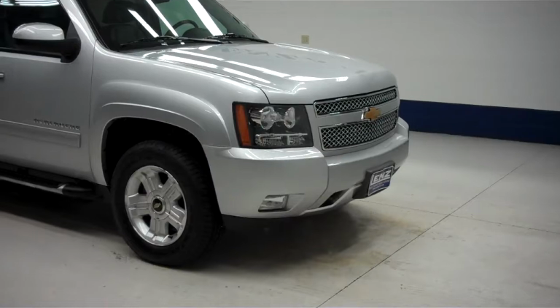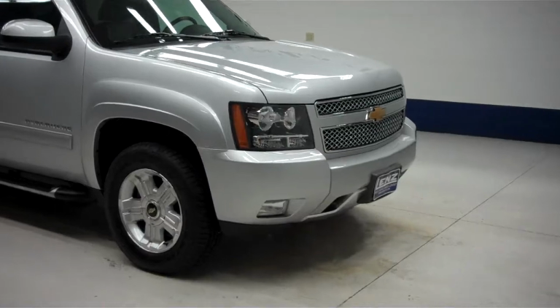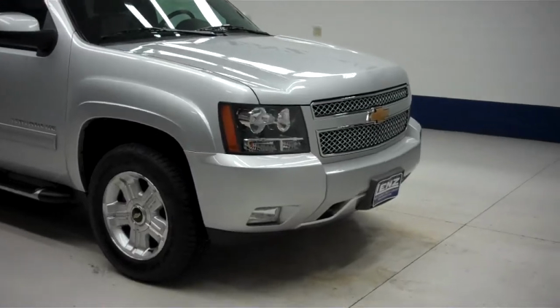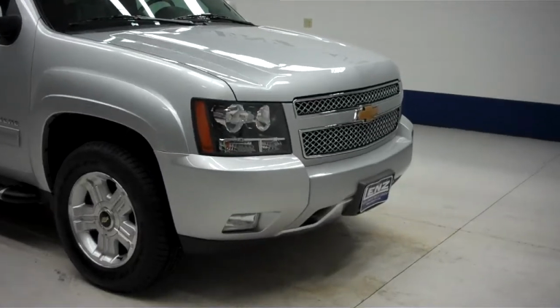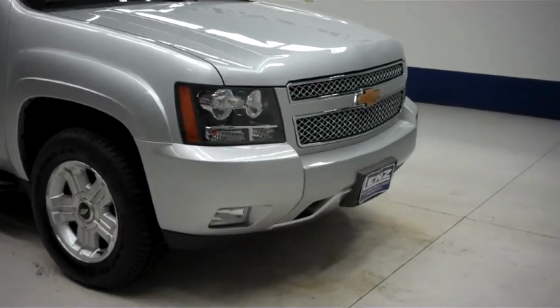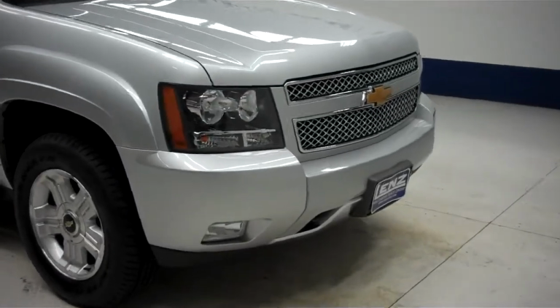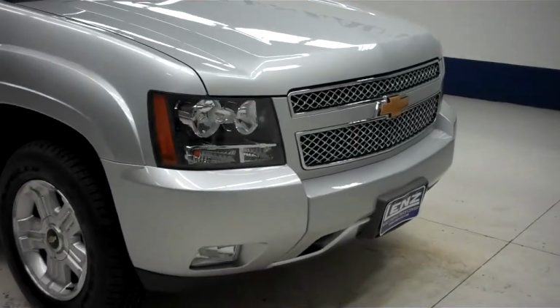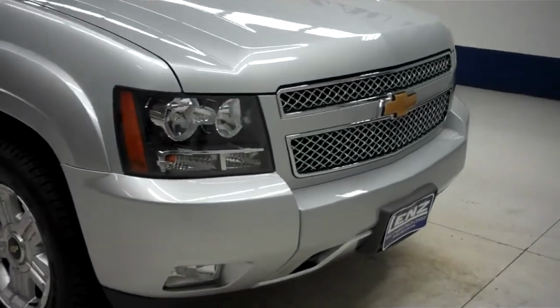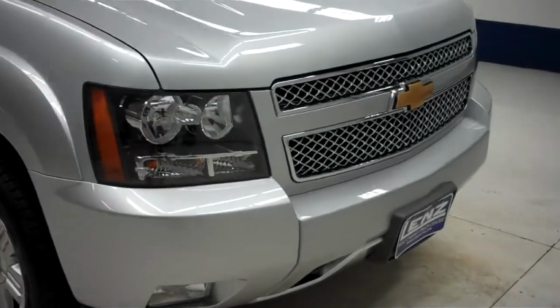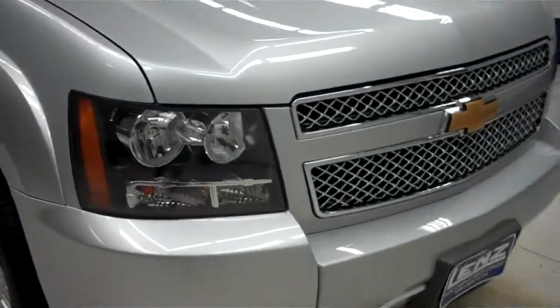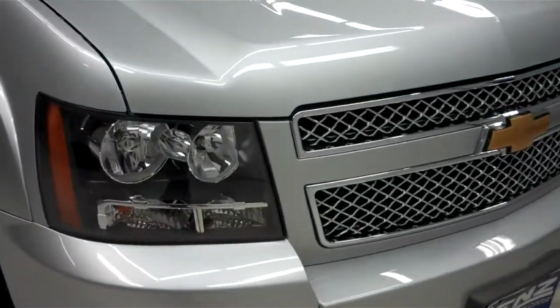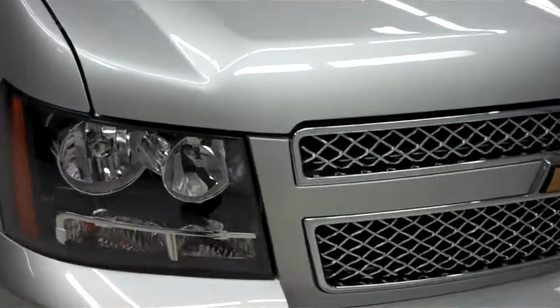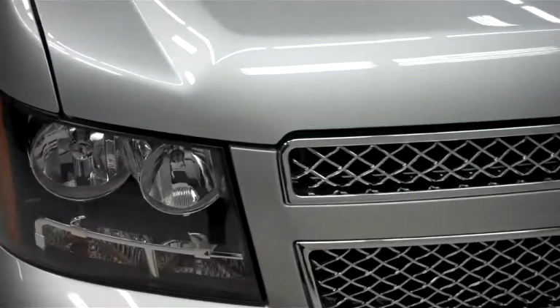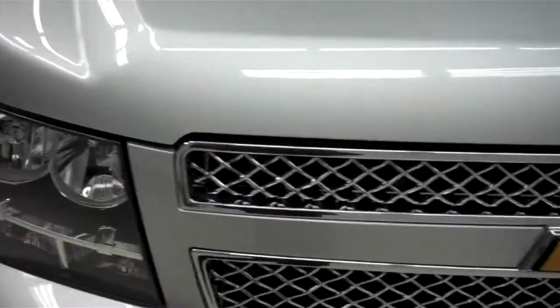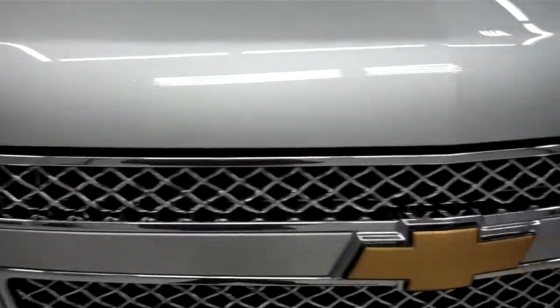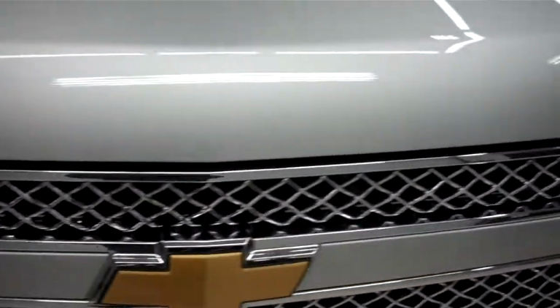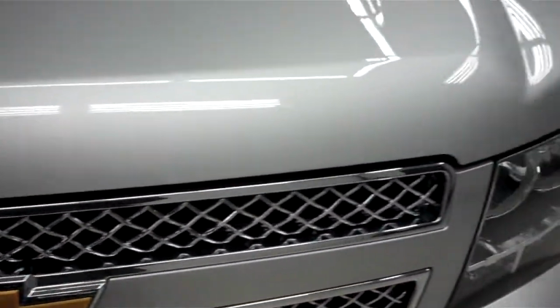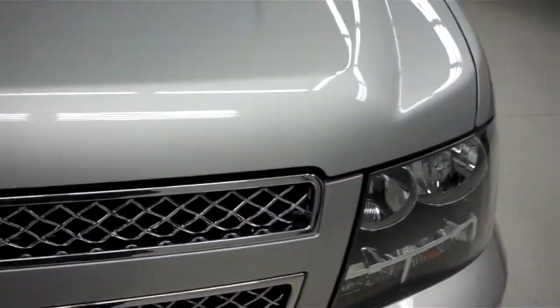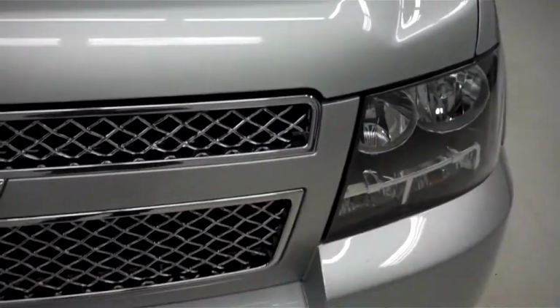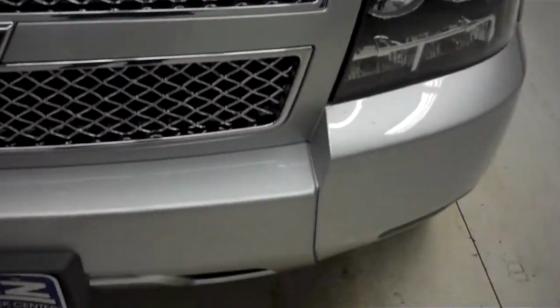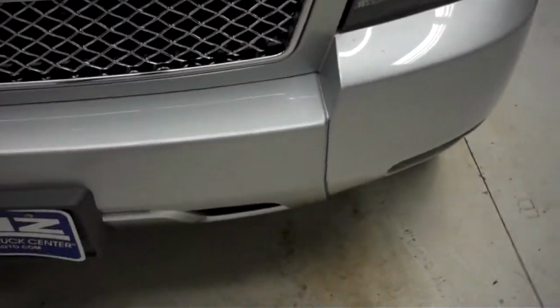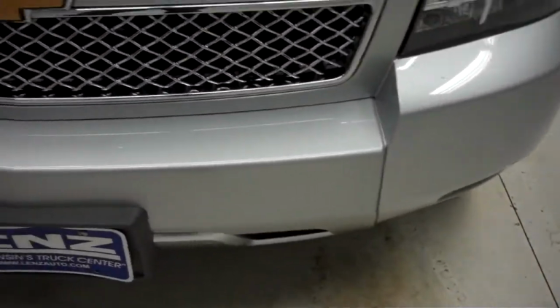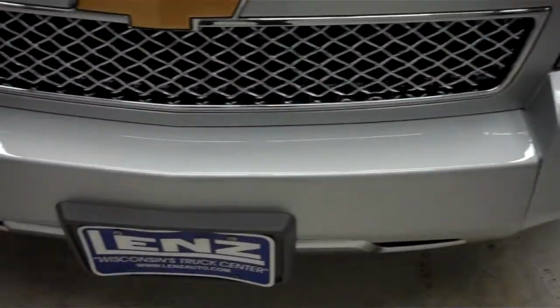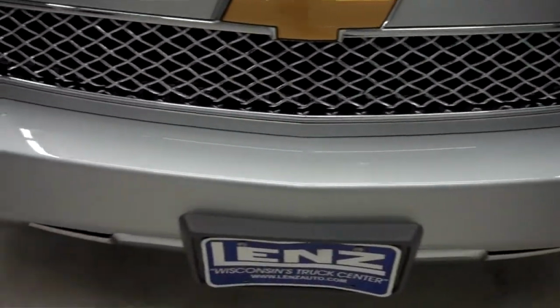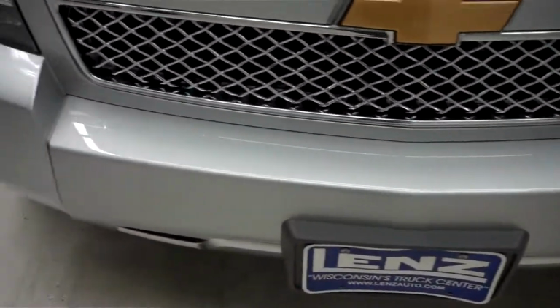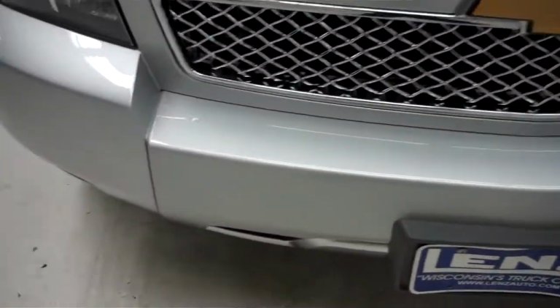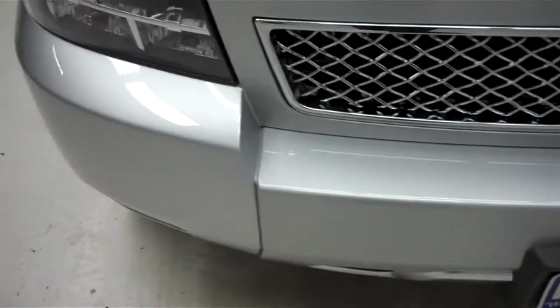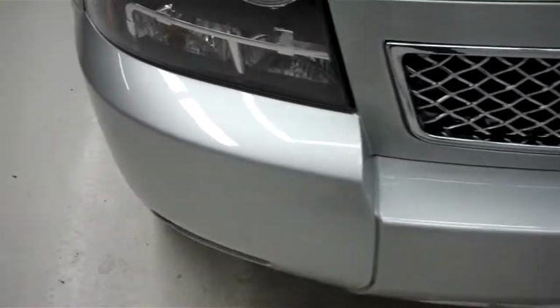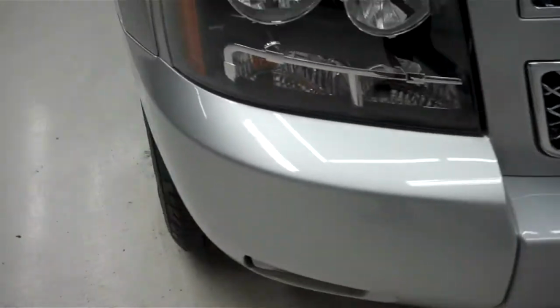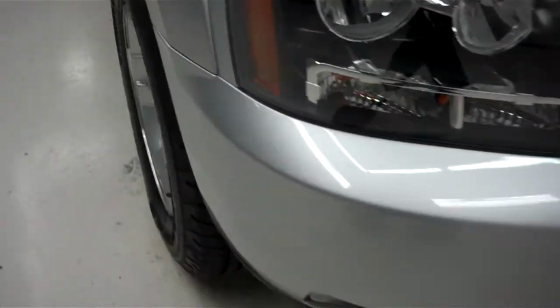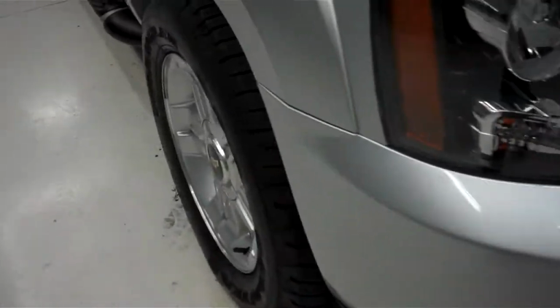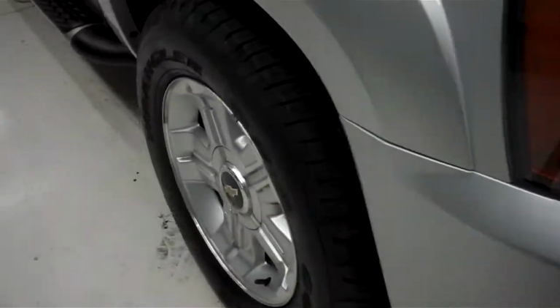This is stock number B5711. This is a 2013 Chevy Avalanche. This is a 5.3 liter crew cab short box.